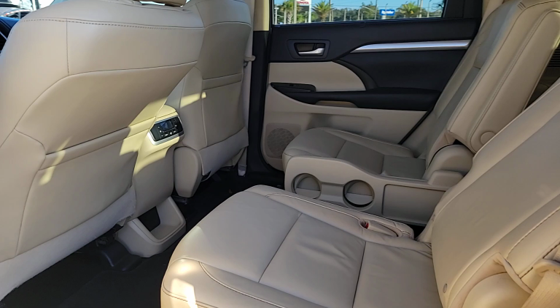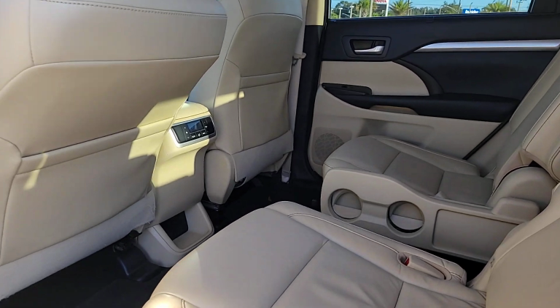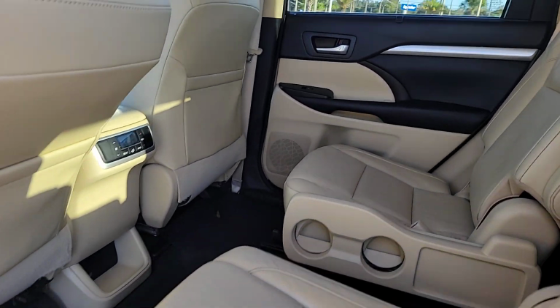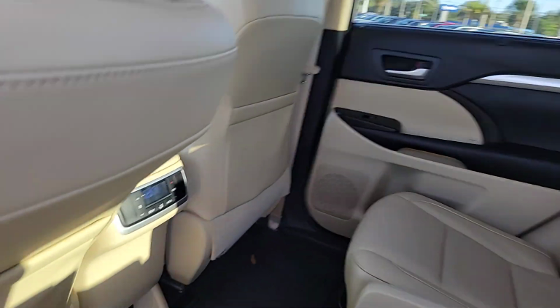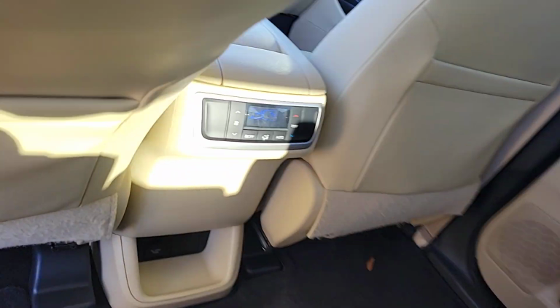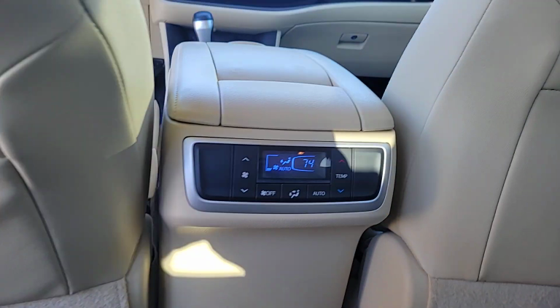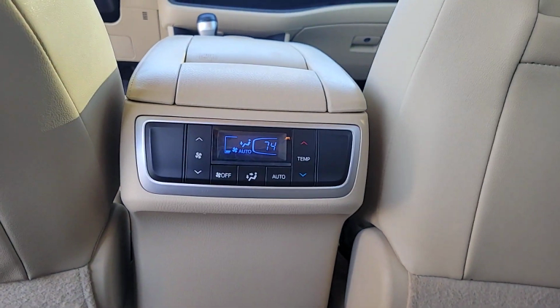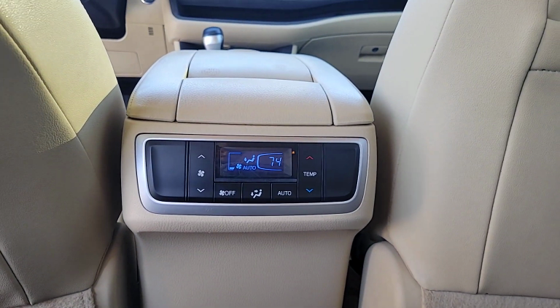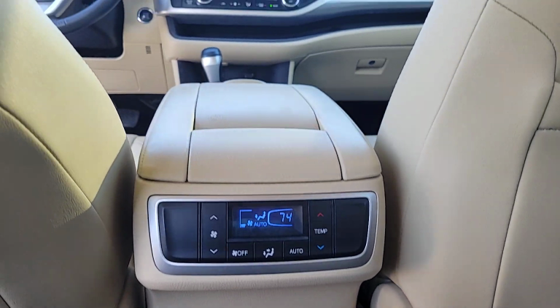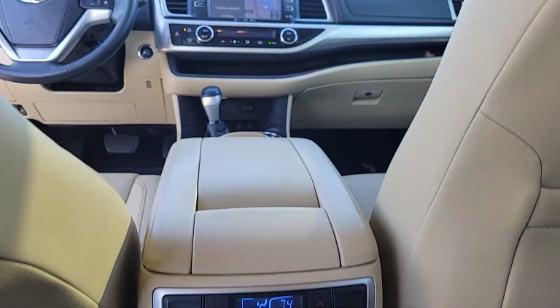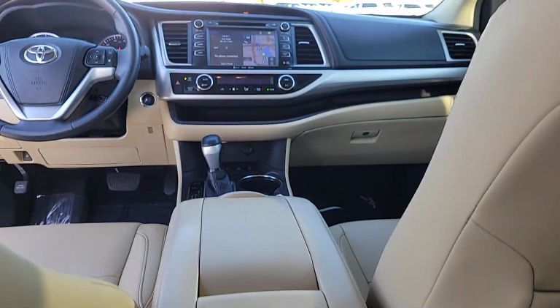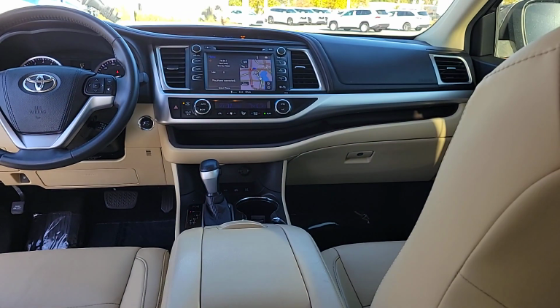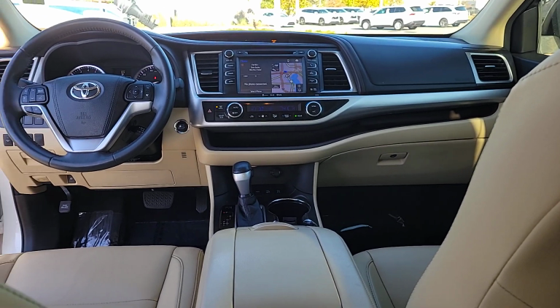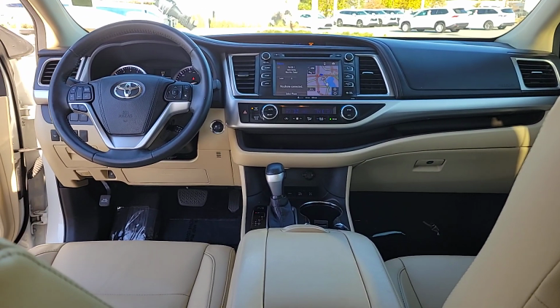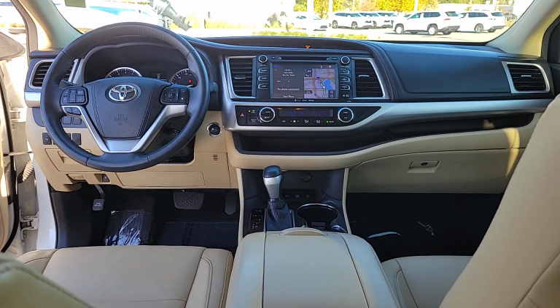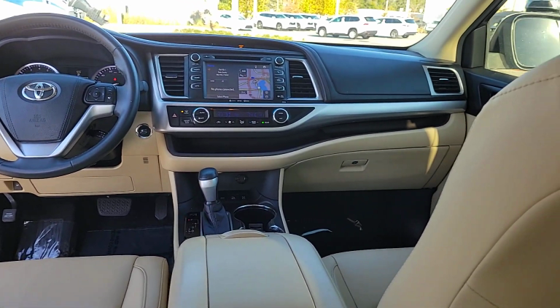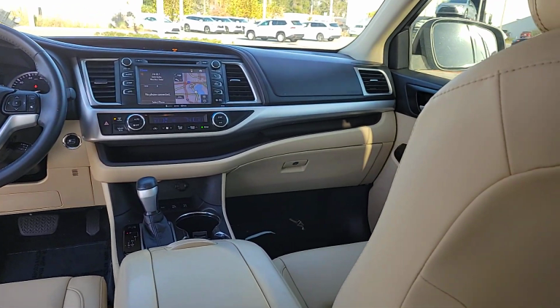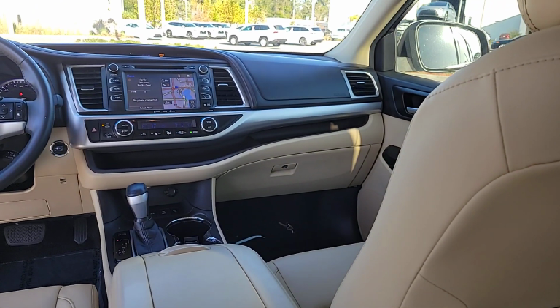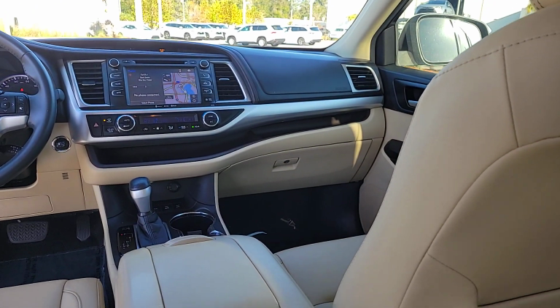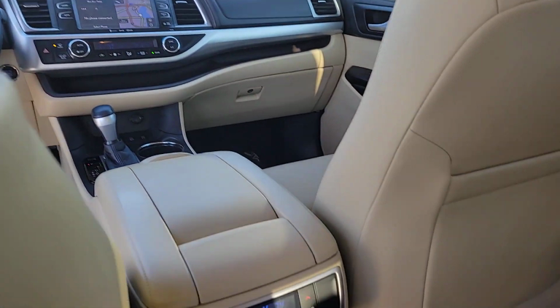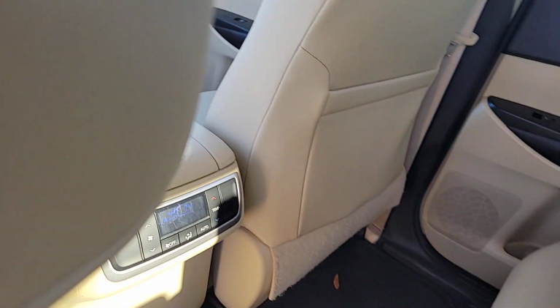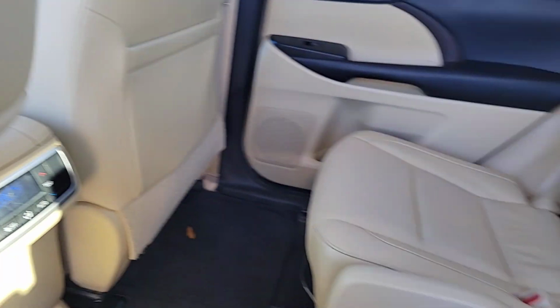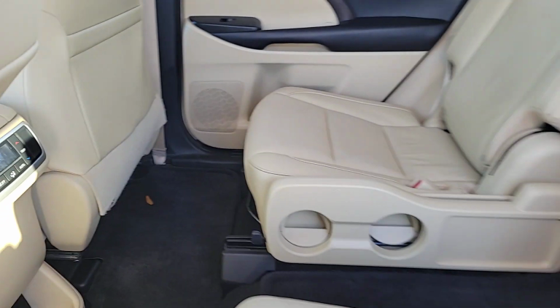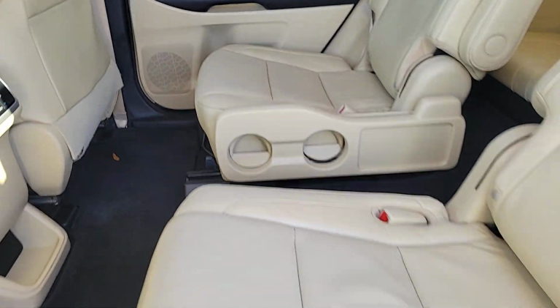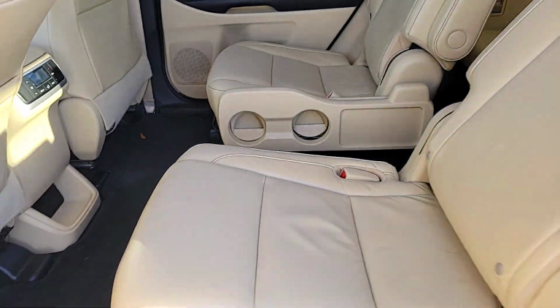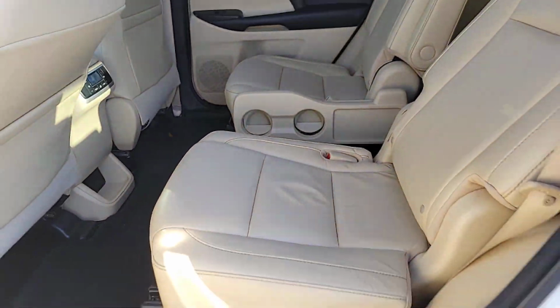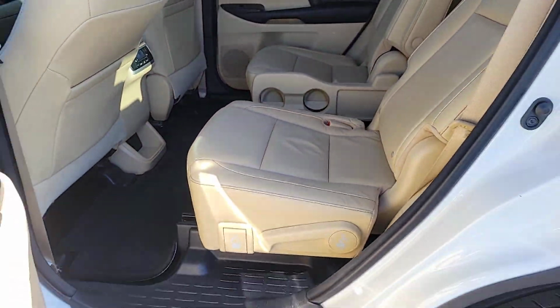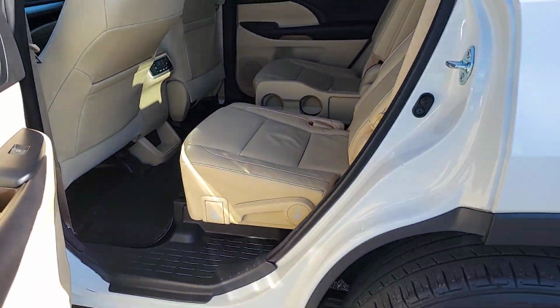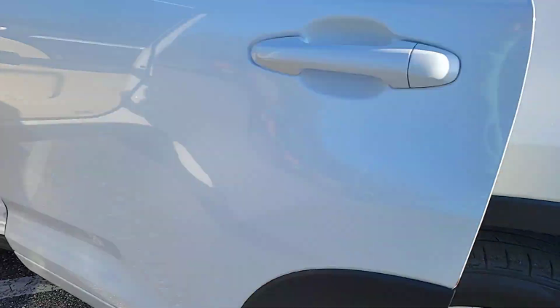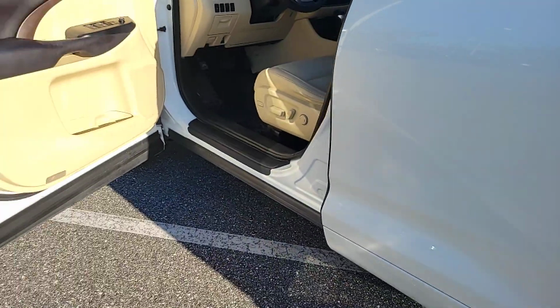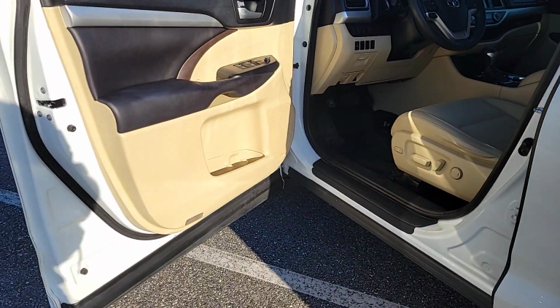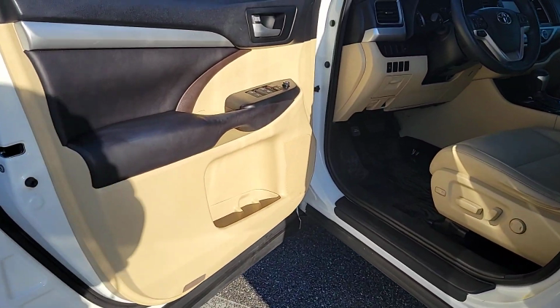These are just some of the great options this vehicle comes with: navigation system, keyless entry, moonroof, heated mirrors, fog lamps, power lift gate, backup camera, satellite radio, power driver seat, dual zone AC.